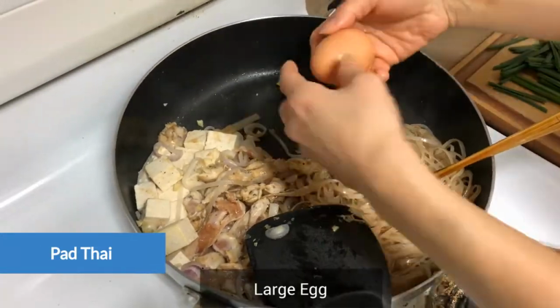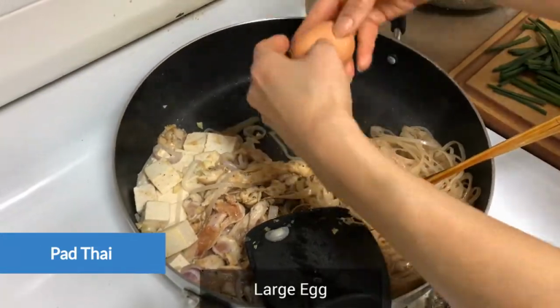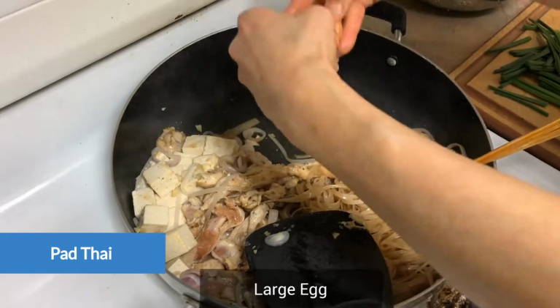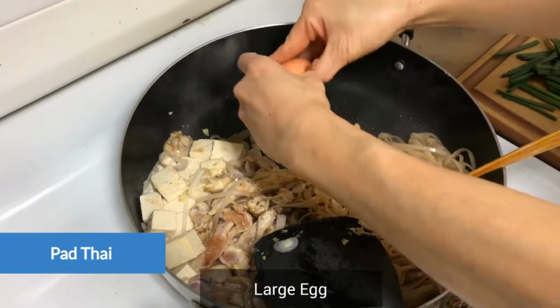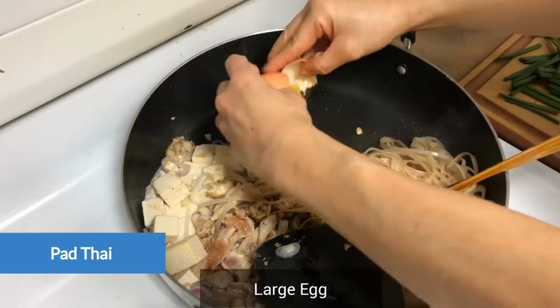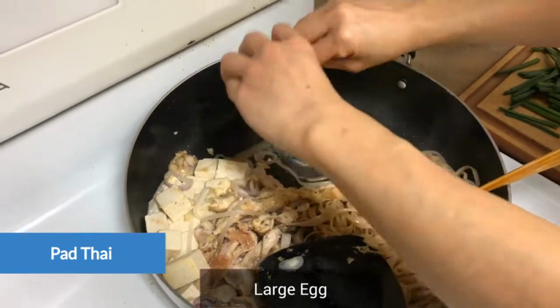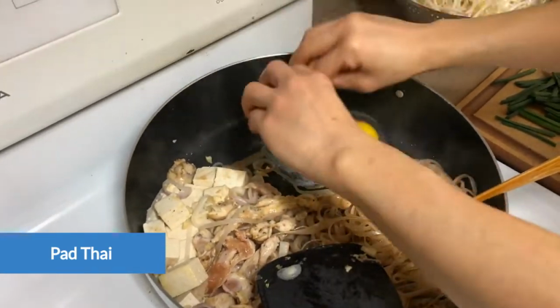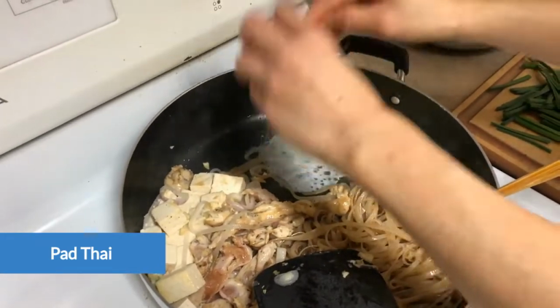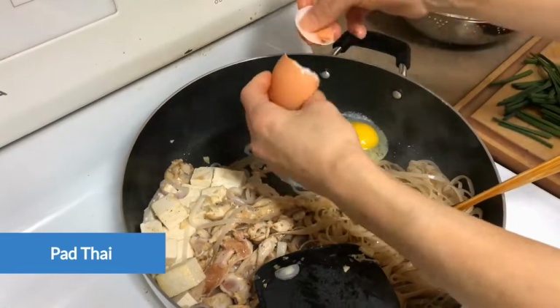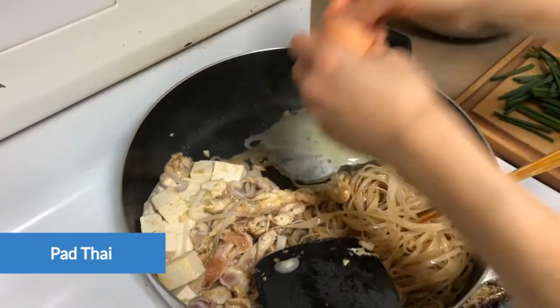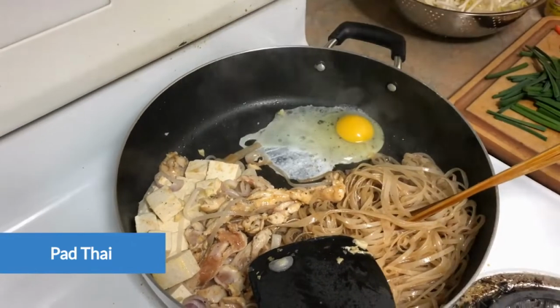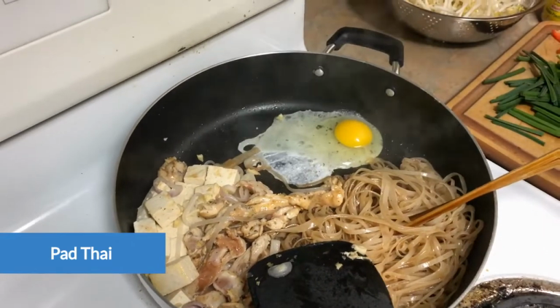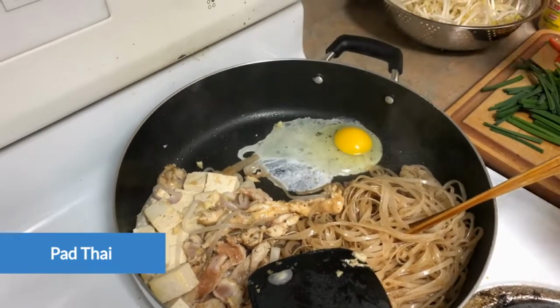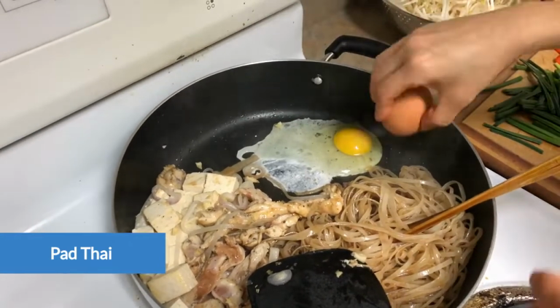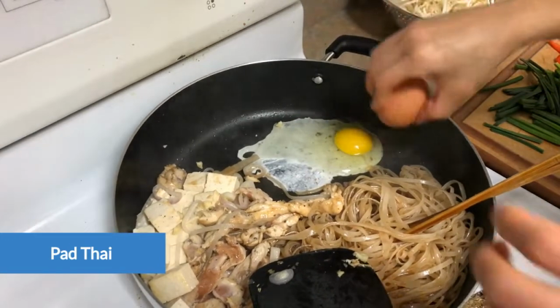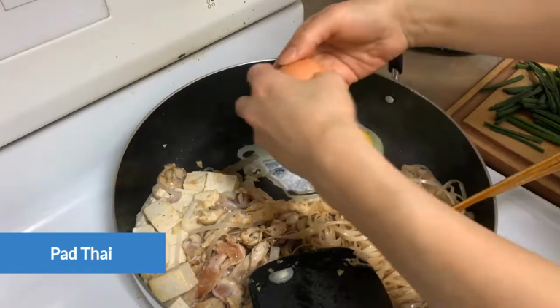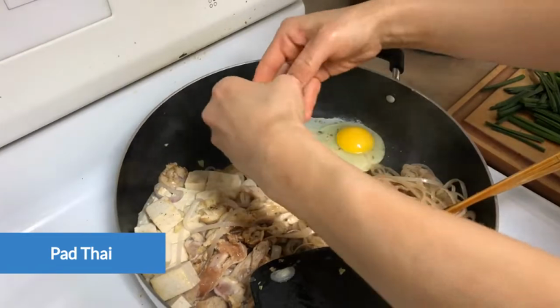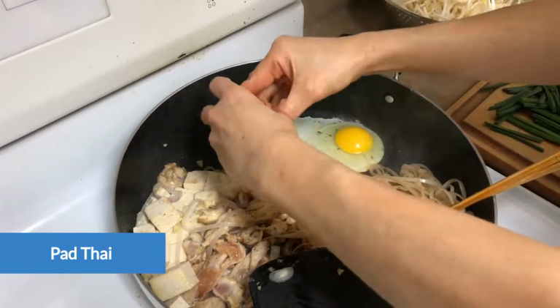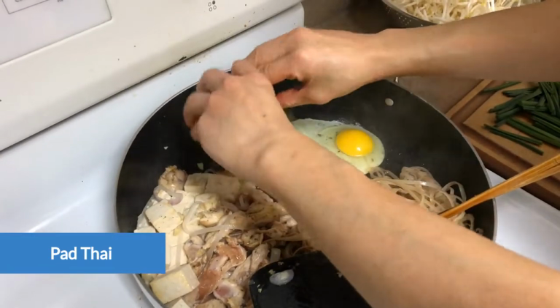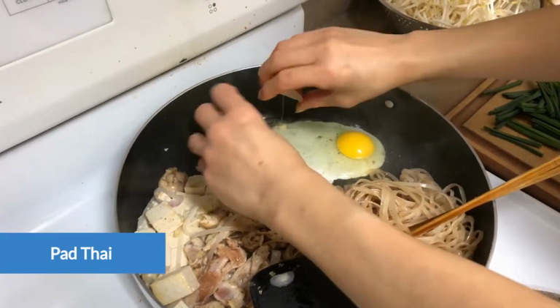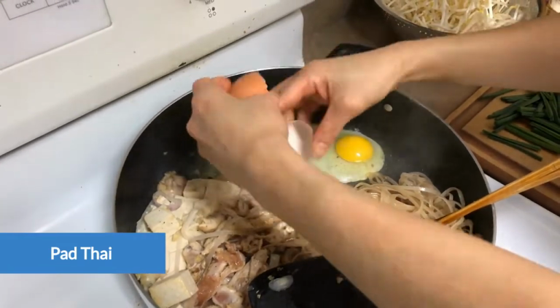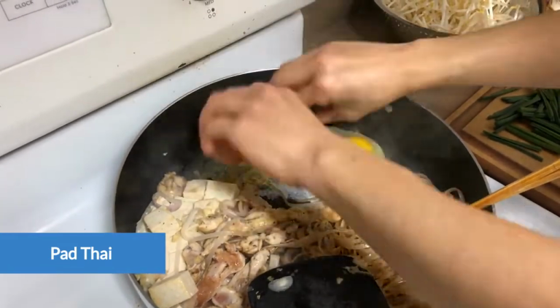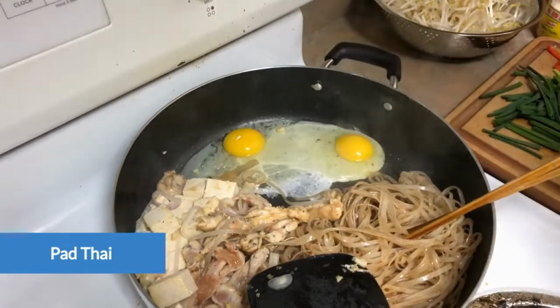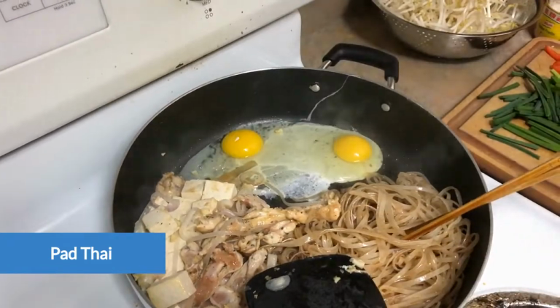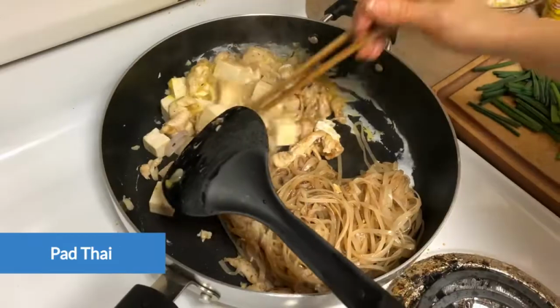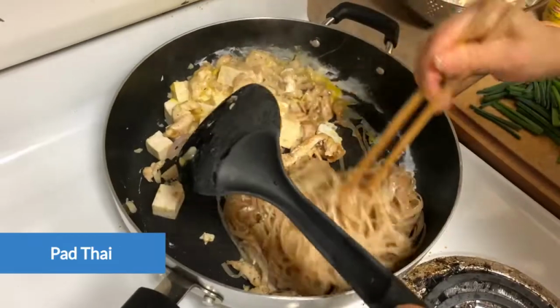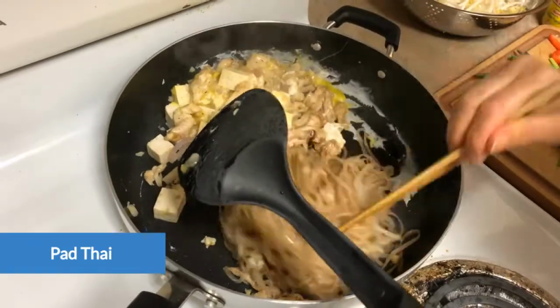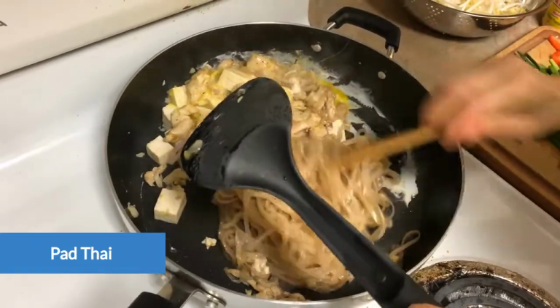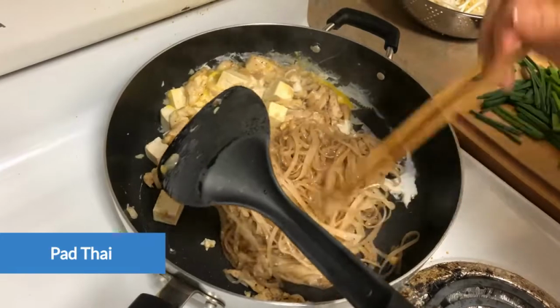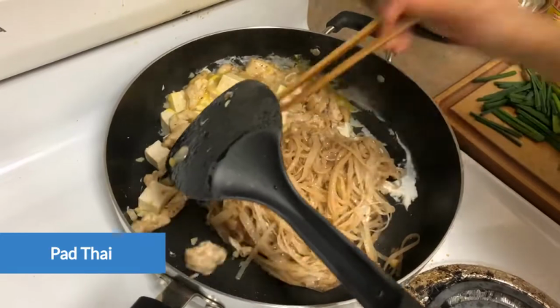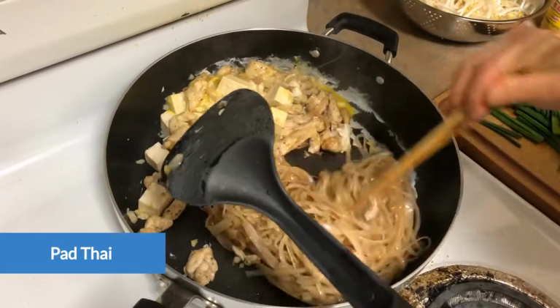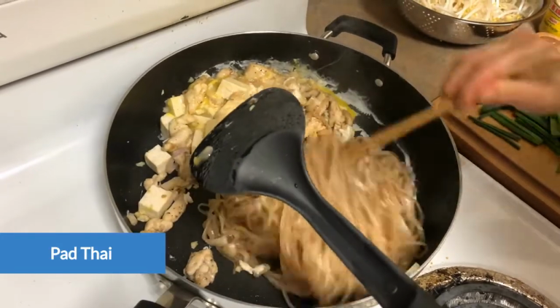Salt. In the middle of the mill, add the rice. And add the rice.